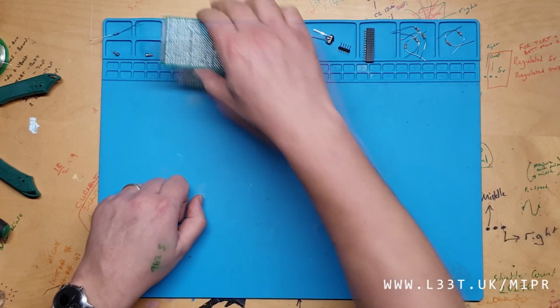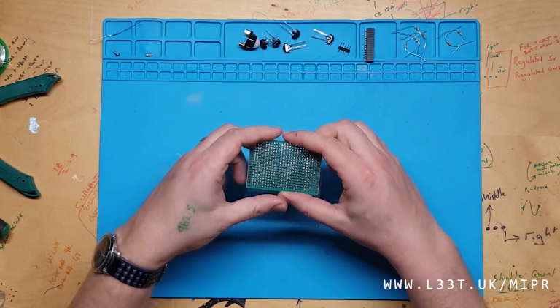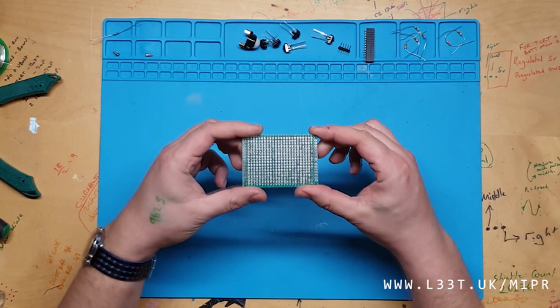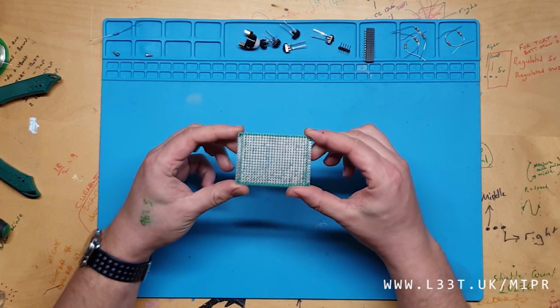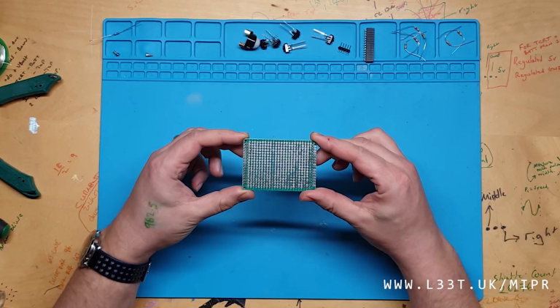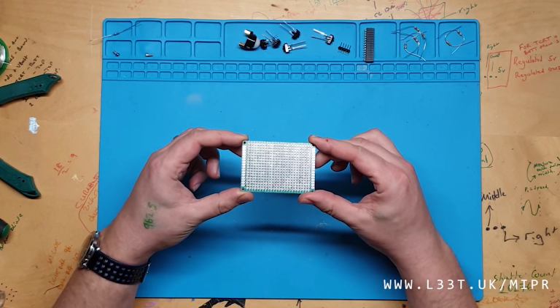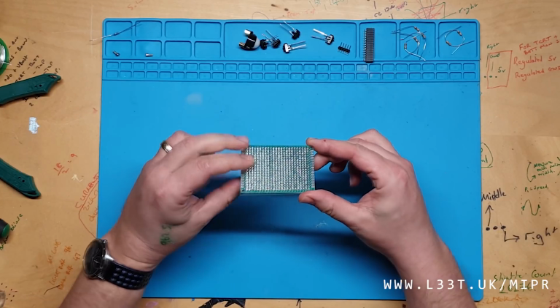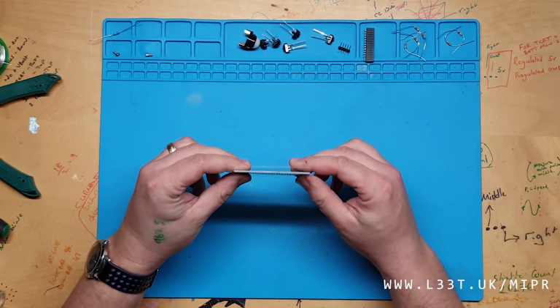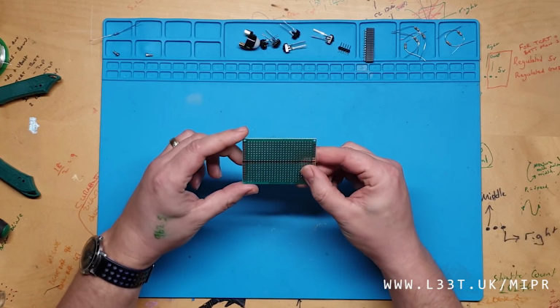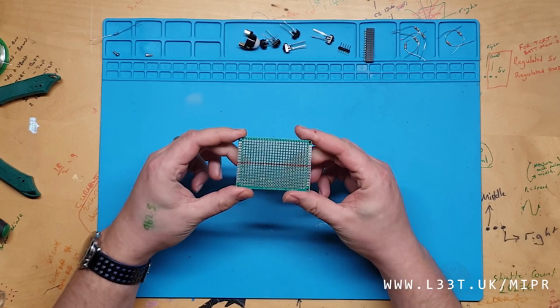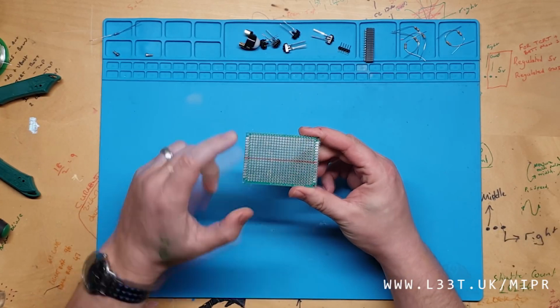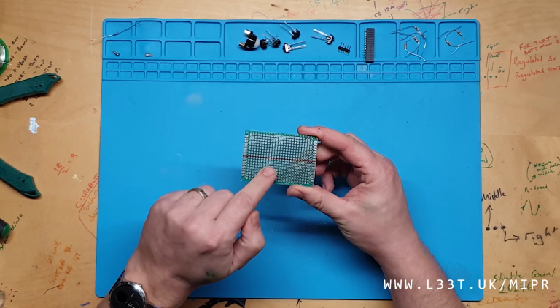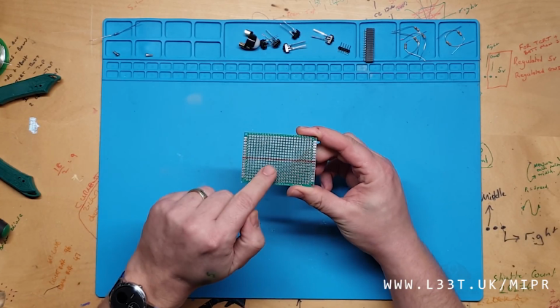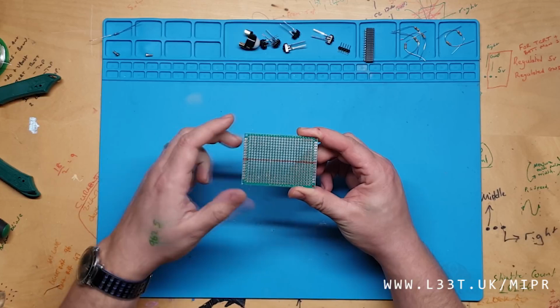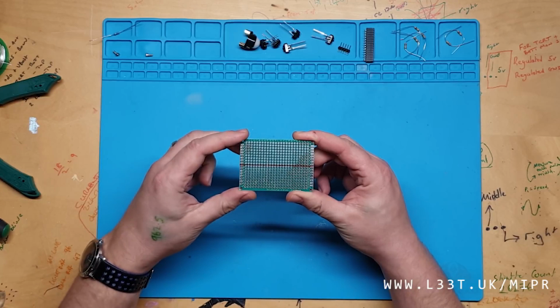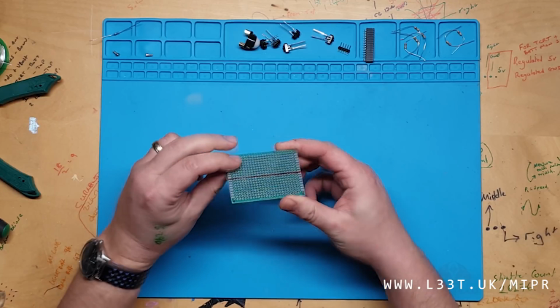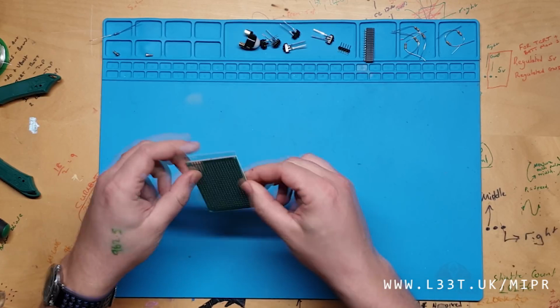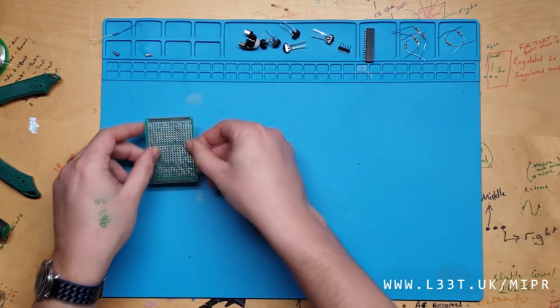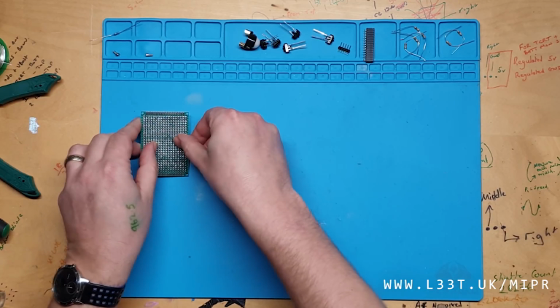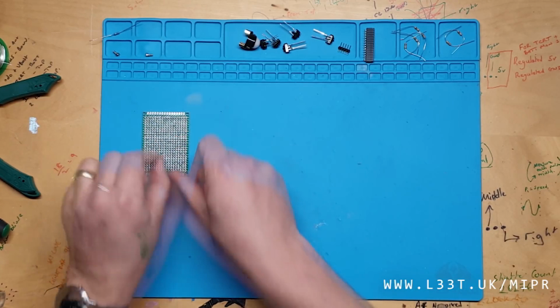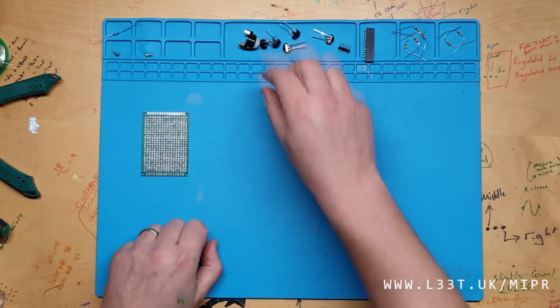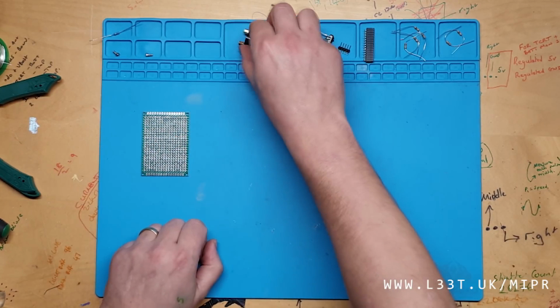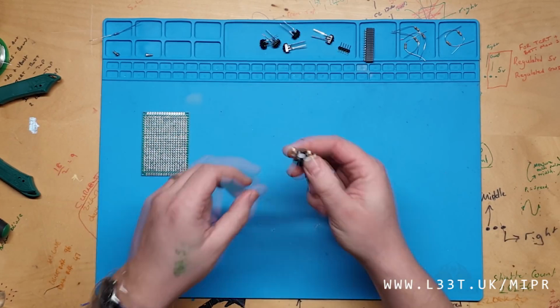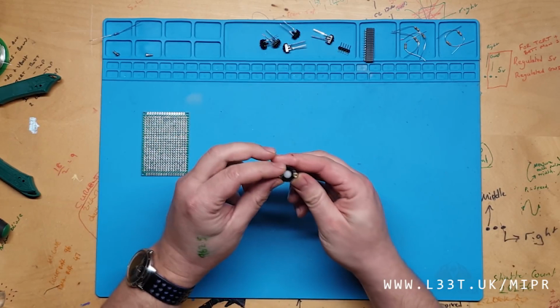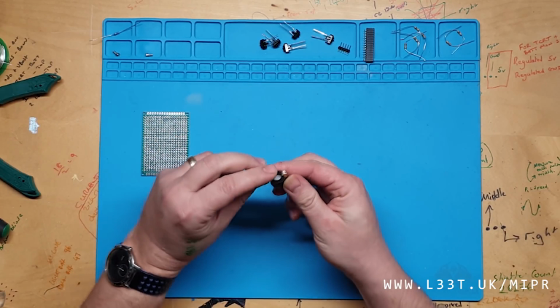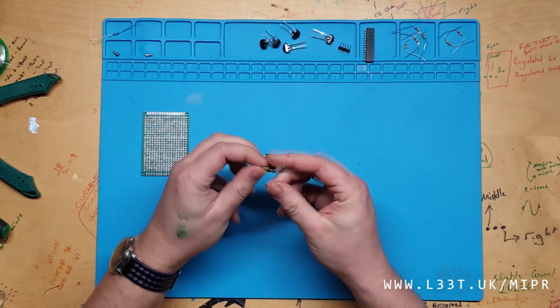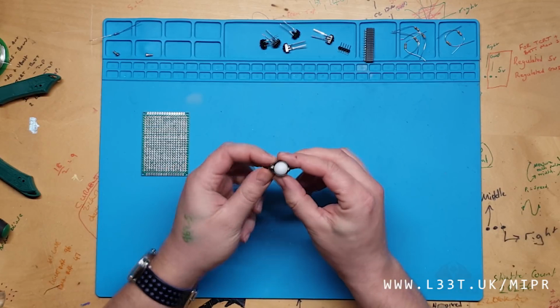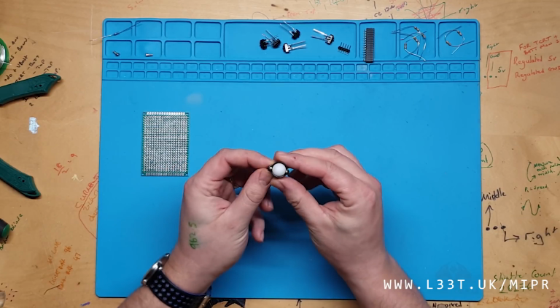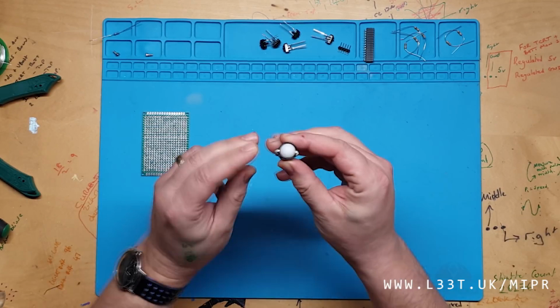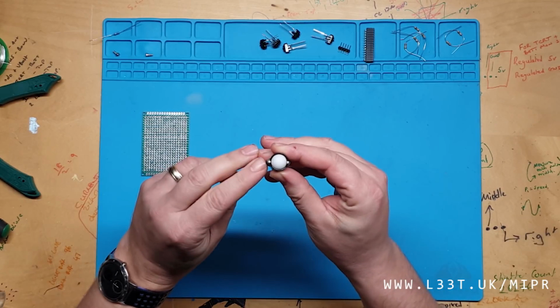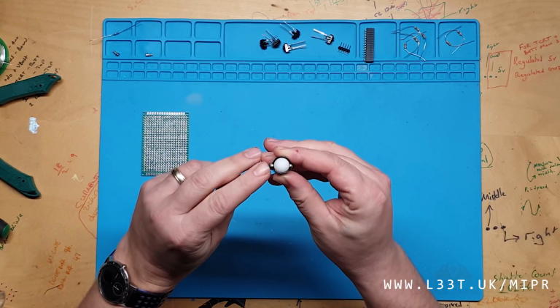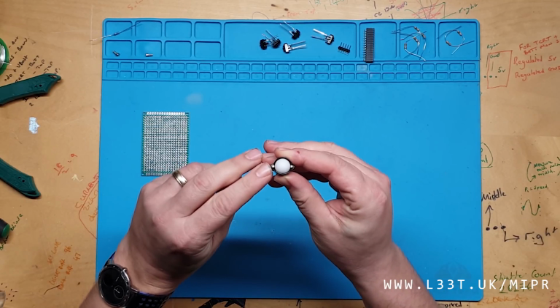This is the perf board that we will be using. I have drawn a line down the center so we can line up the middle sensor properly. This is the caster wheel — you can see that I have already attached the standoffs.